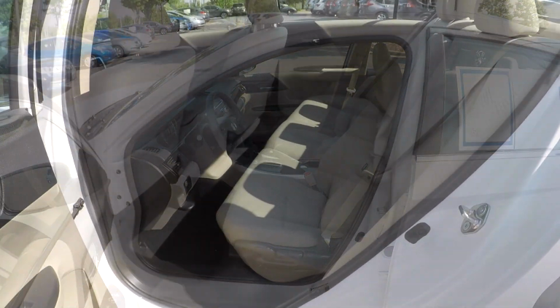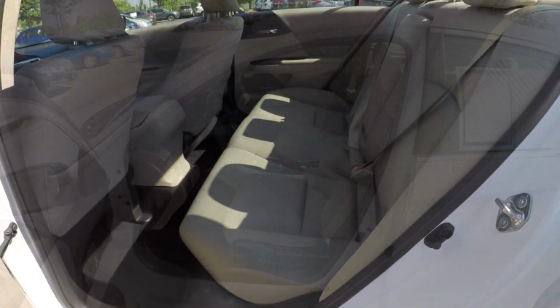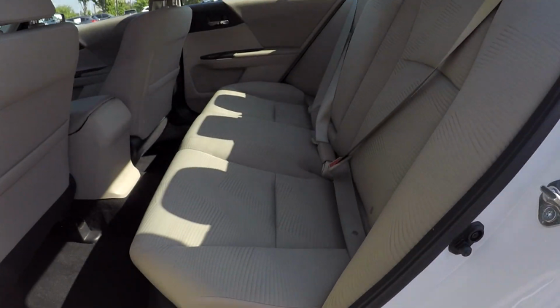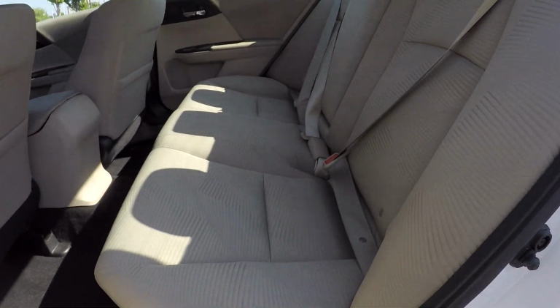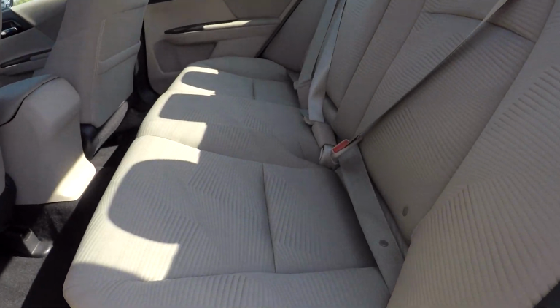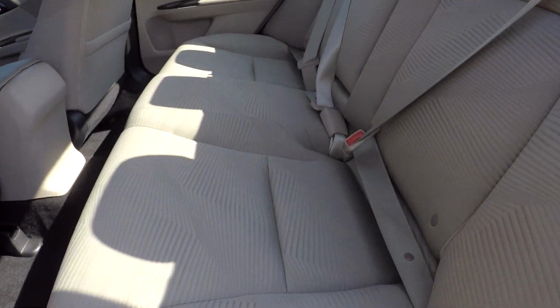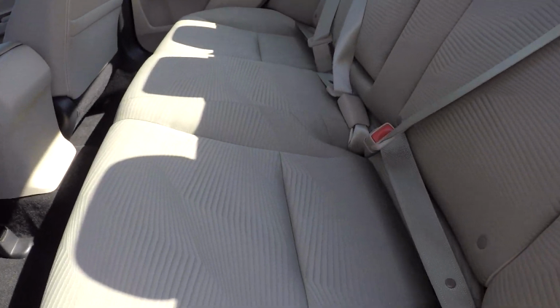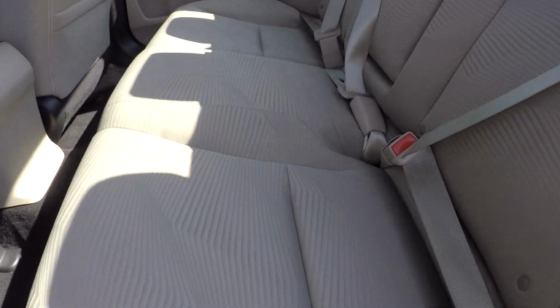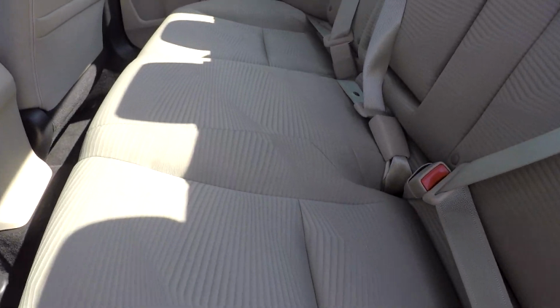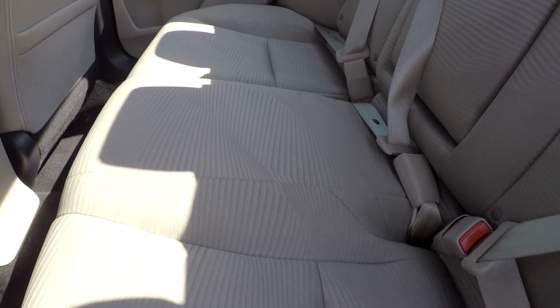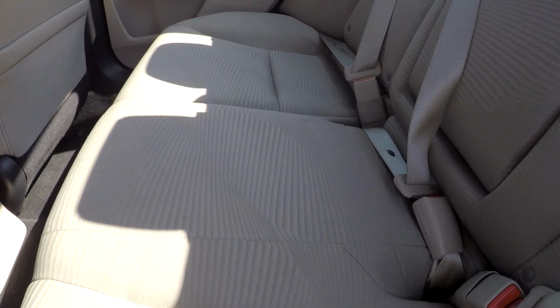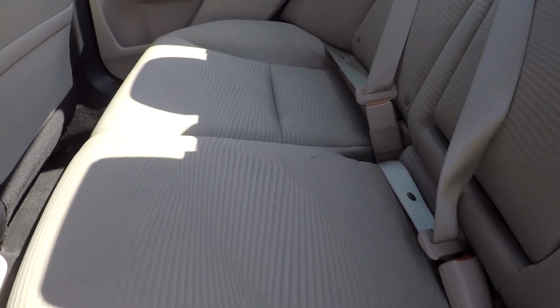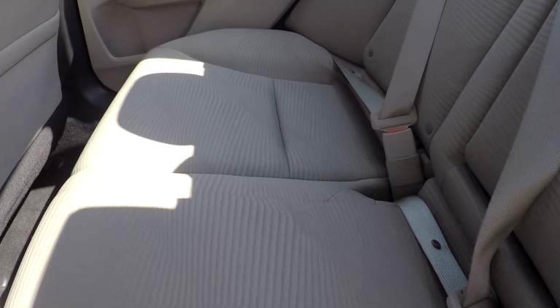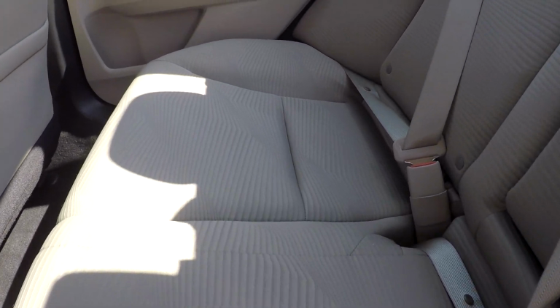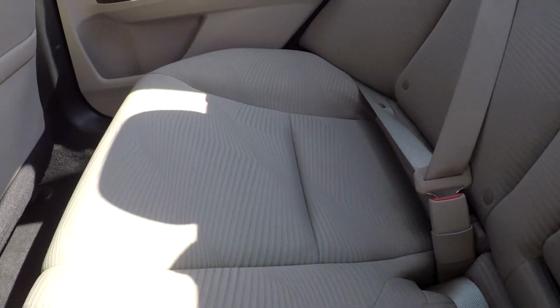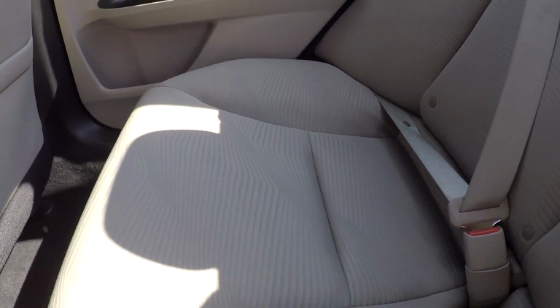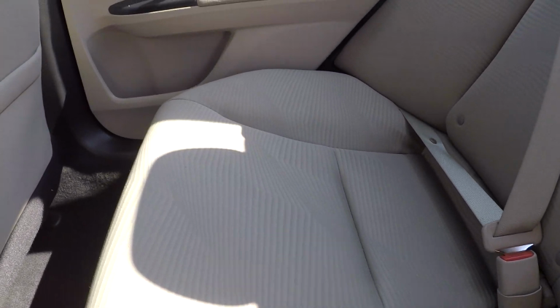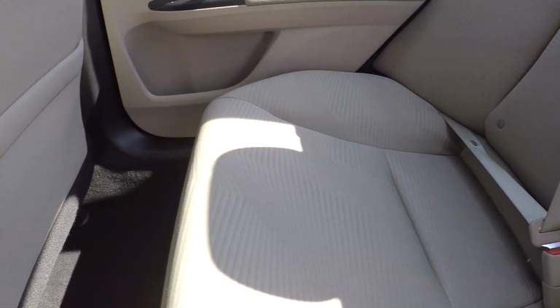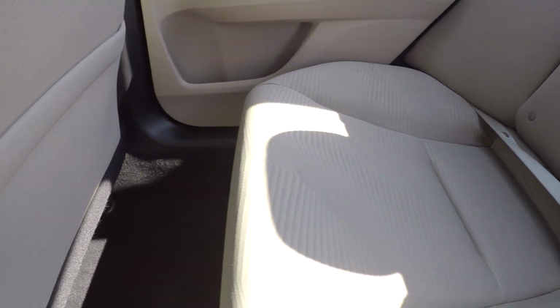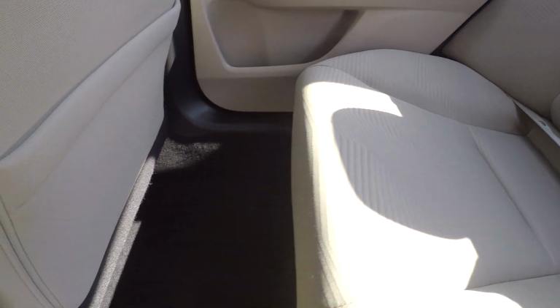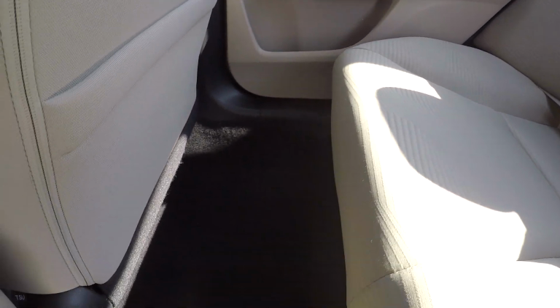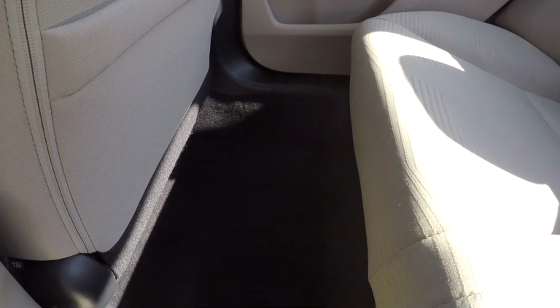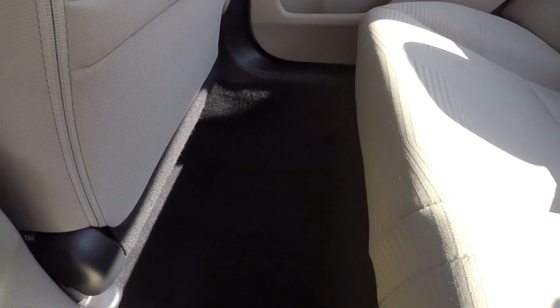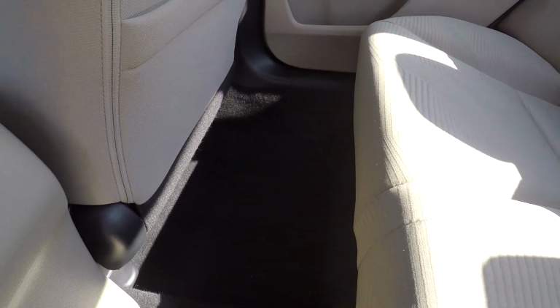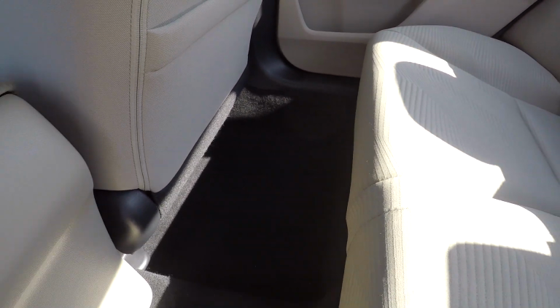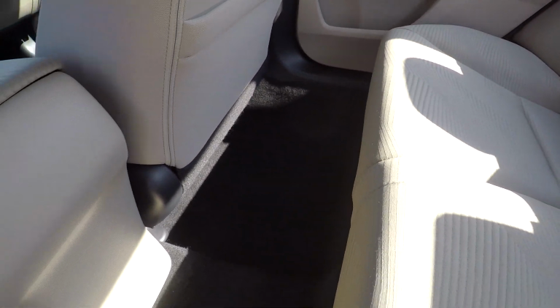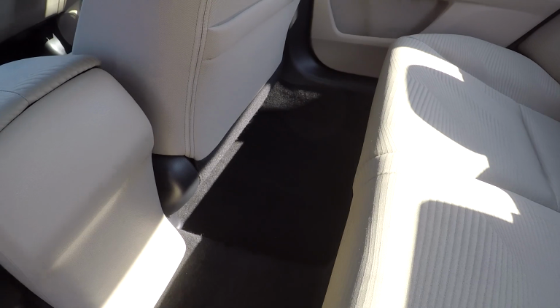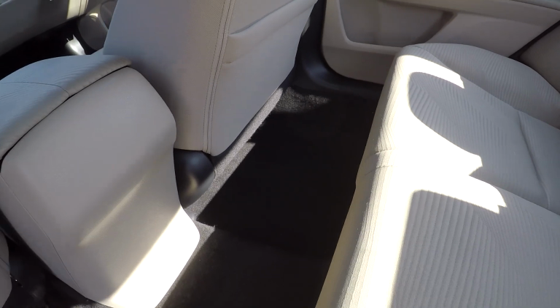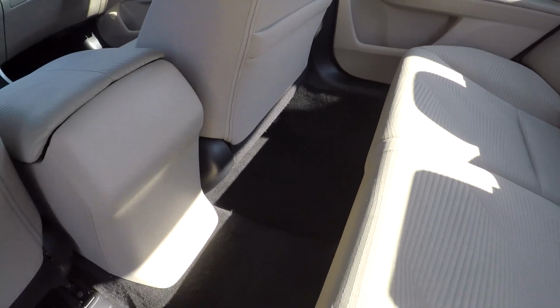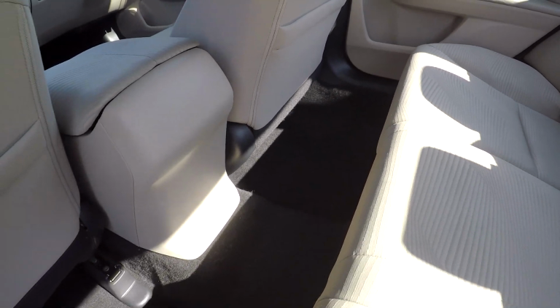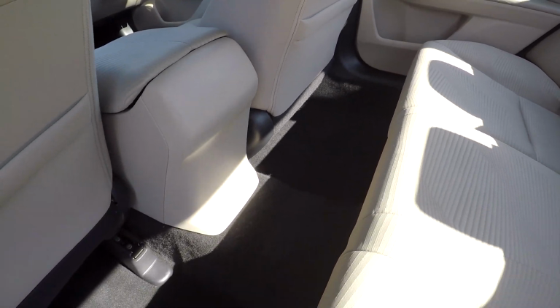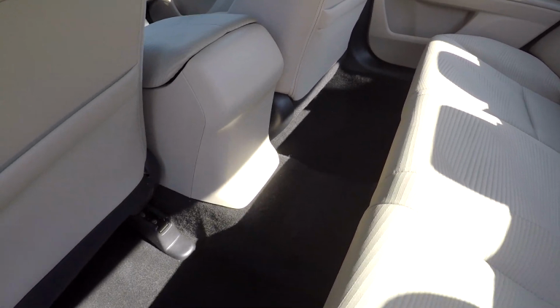Coming into the back seat here, looking at these seats for any stains or tears. Everything is looking very nice and clean — you're not really going to see any flaws. Nice clean floors down here for you as well.